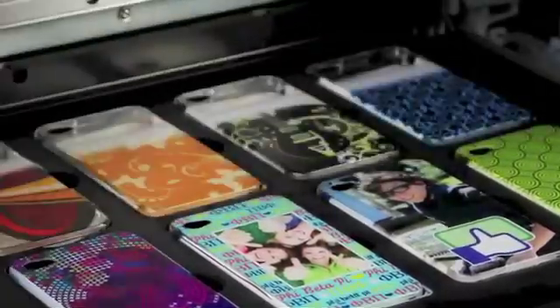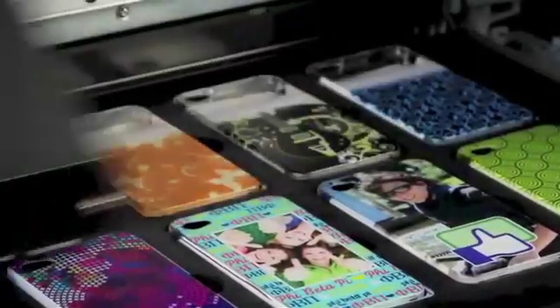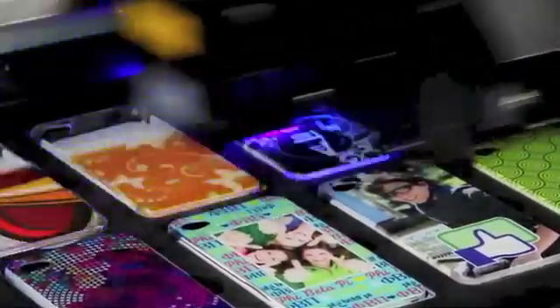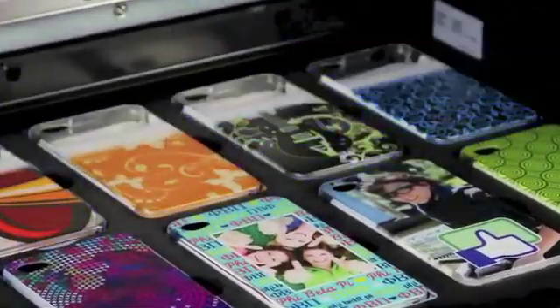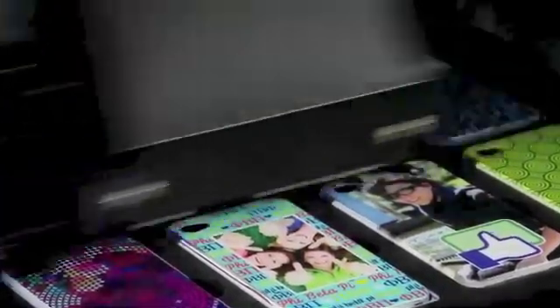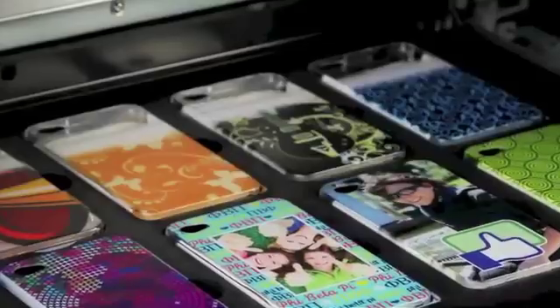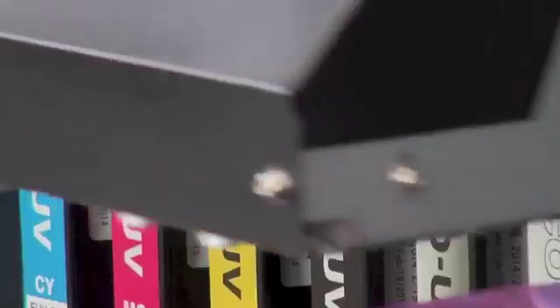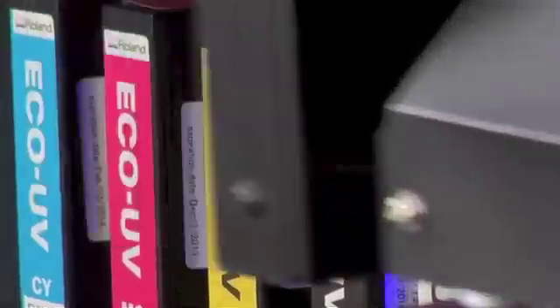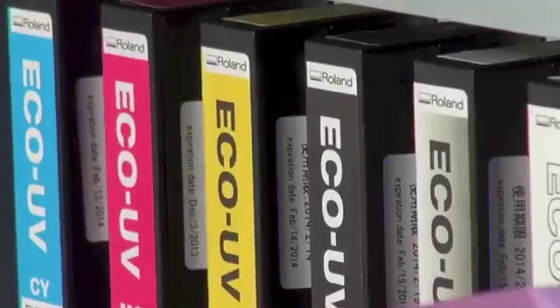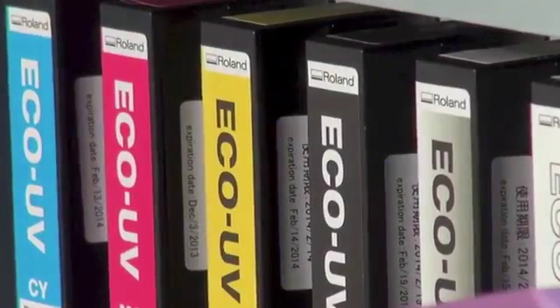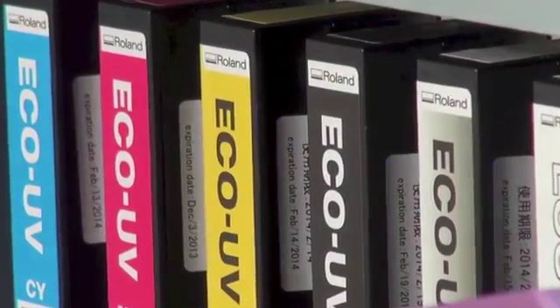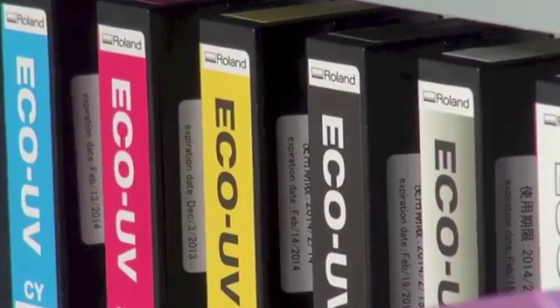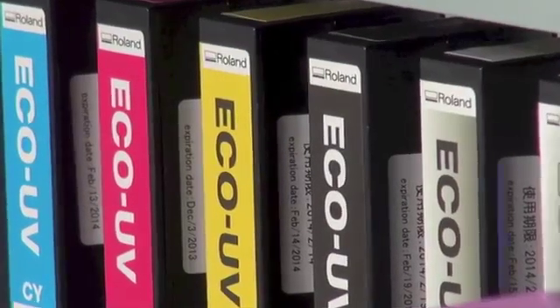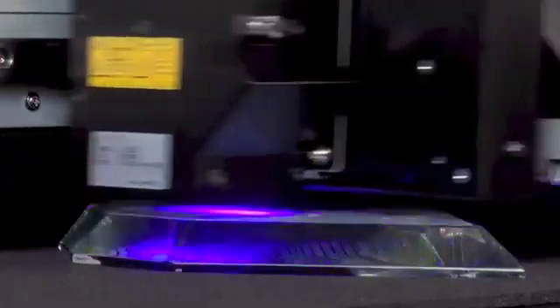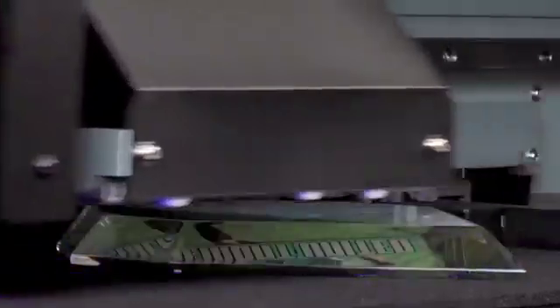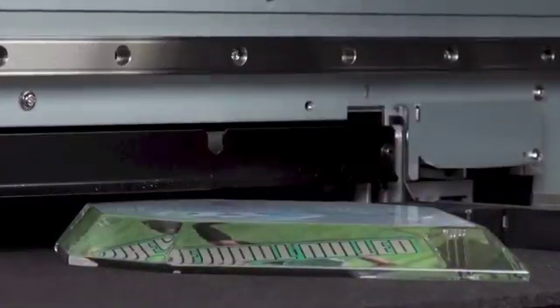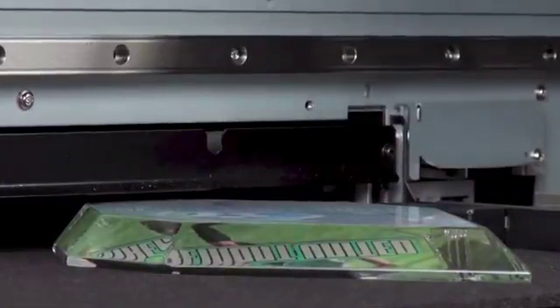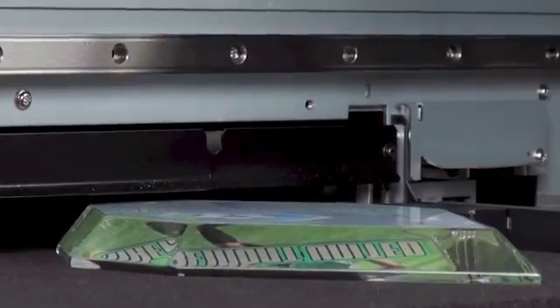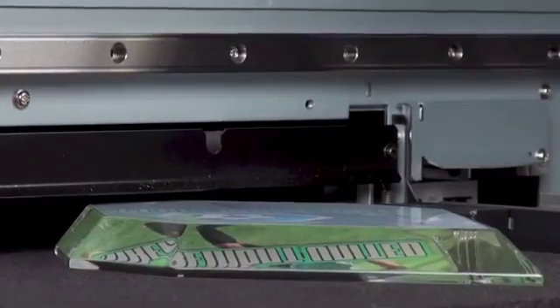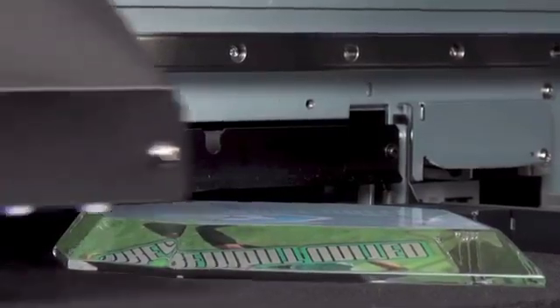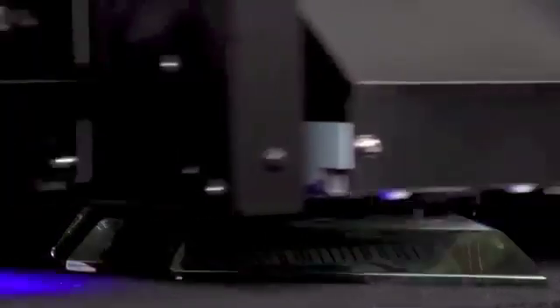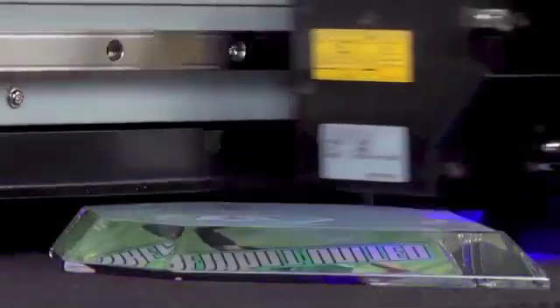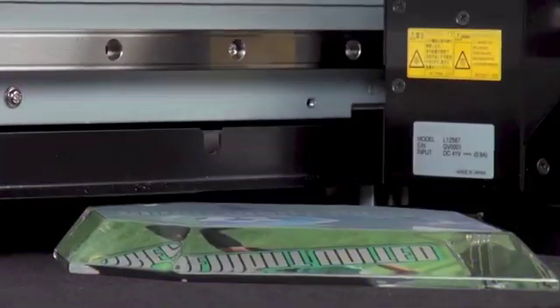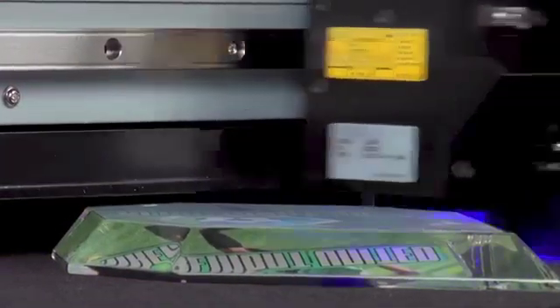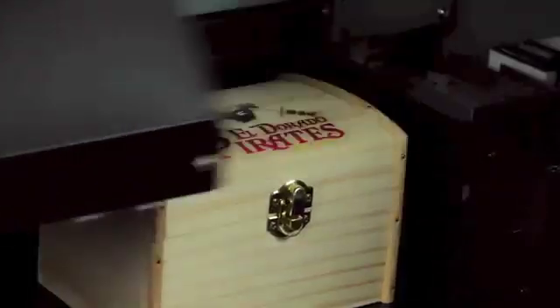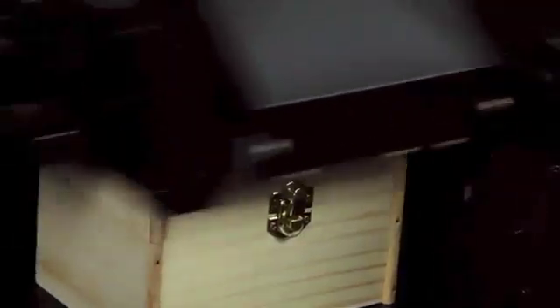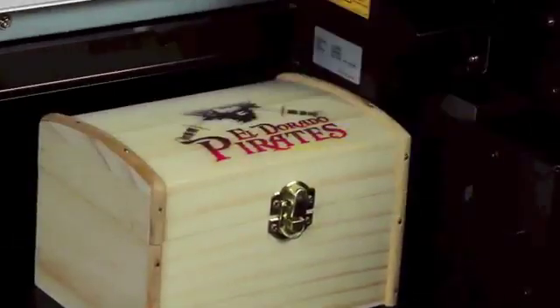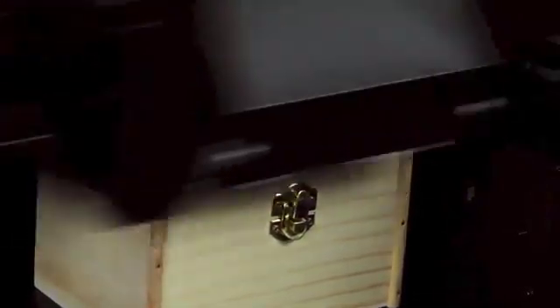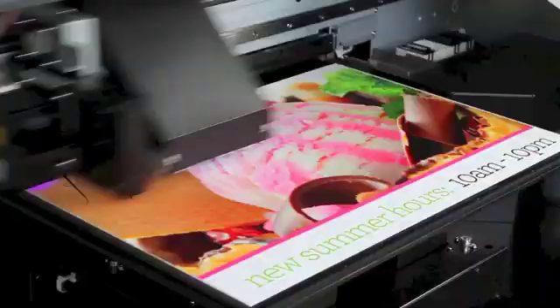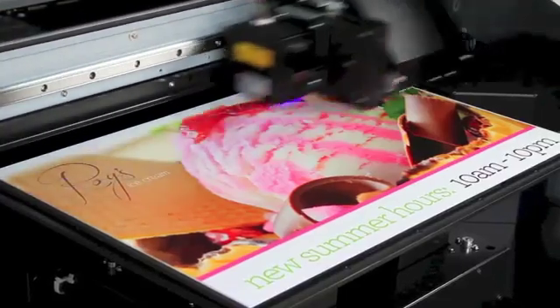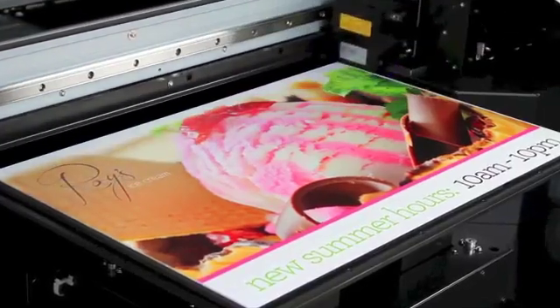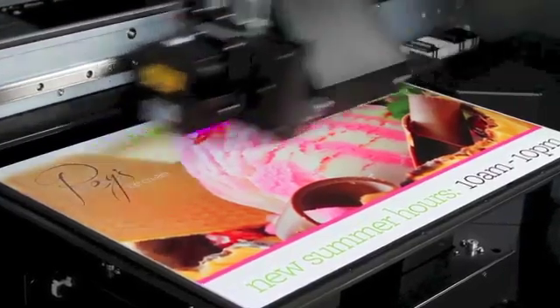The Versa UV's unique combination of advanced eco-UV inks with a safe, low-heat LED lamp allows printing onto virtually any substrate up to 3.94 inches thick with superior print quality.